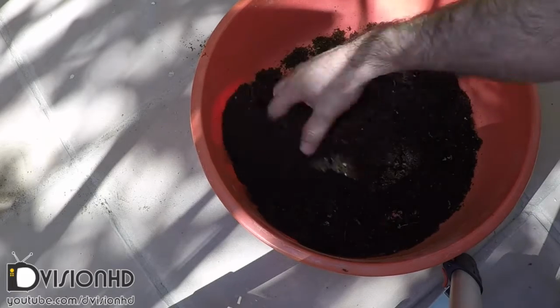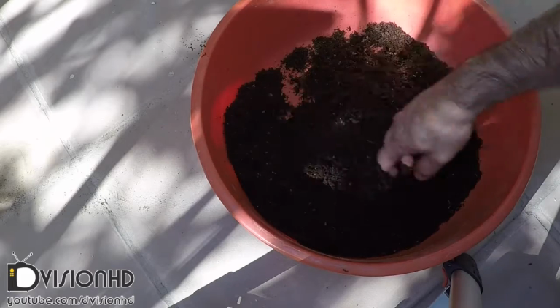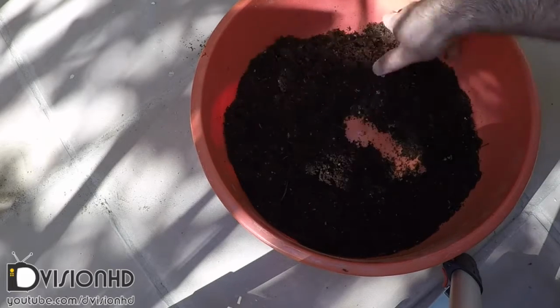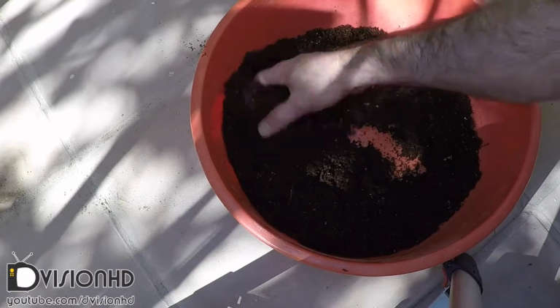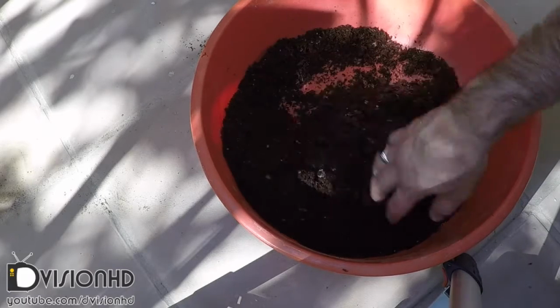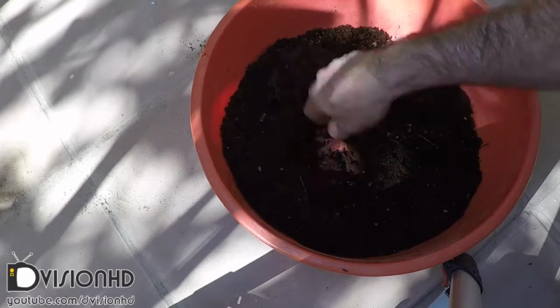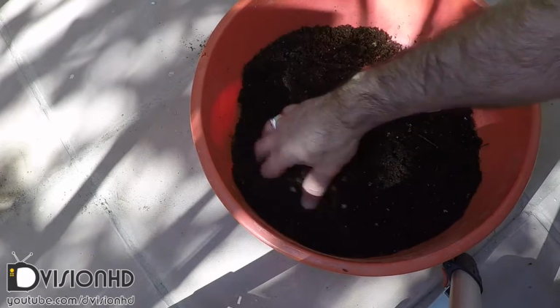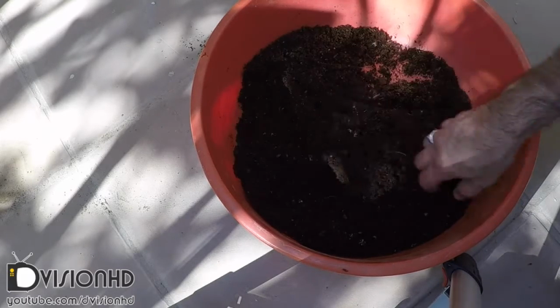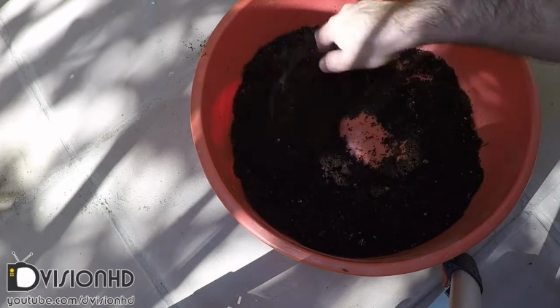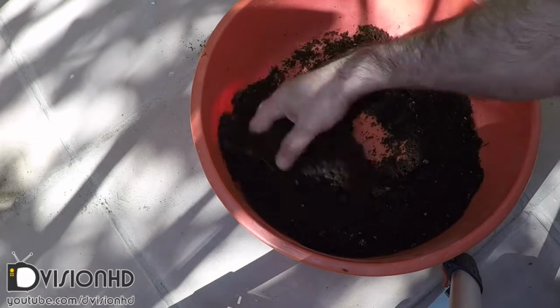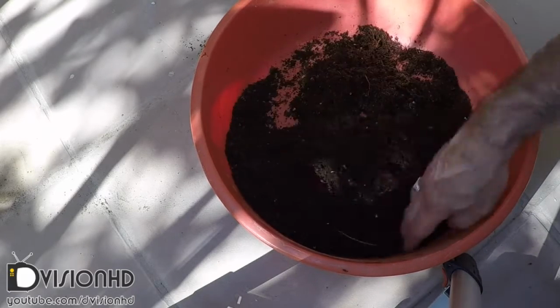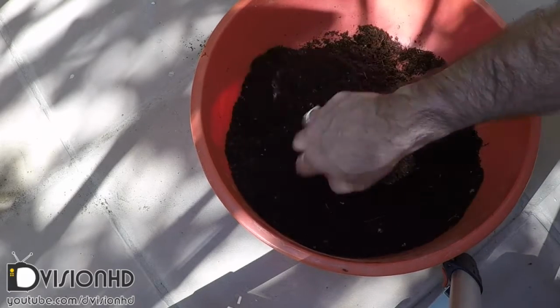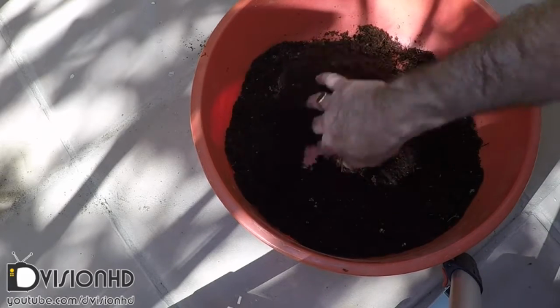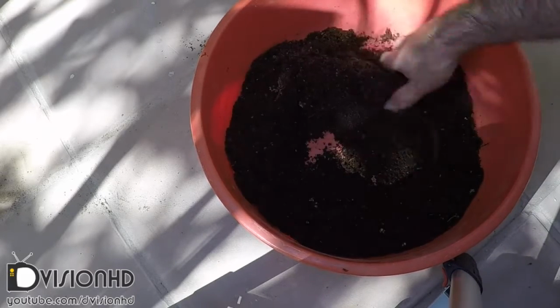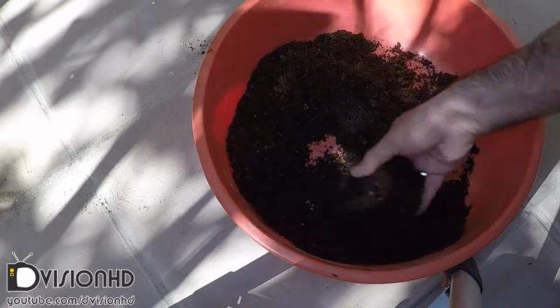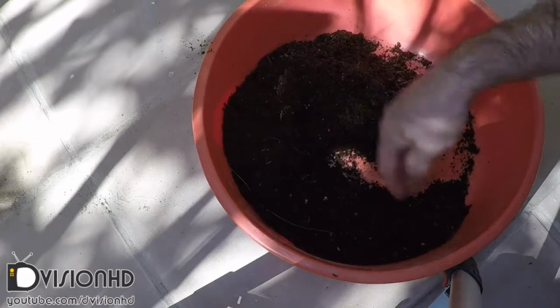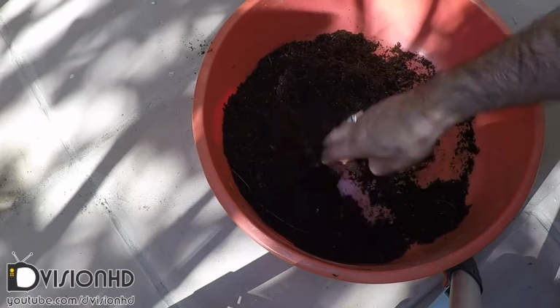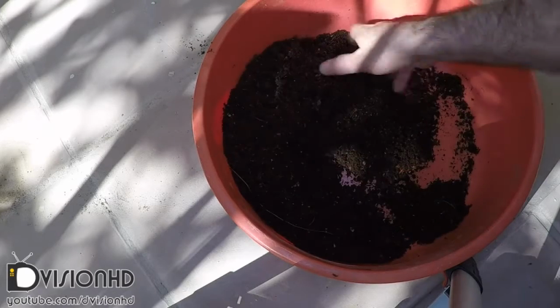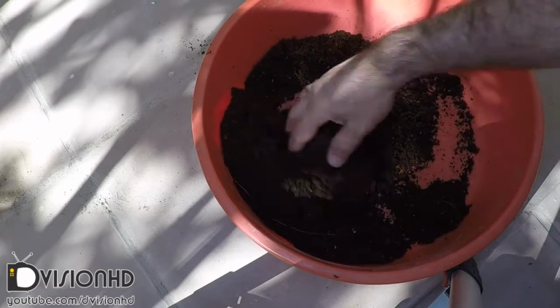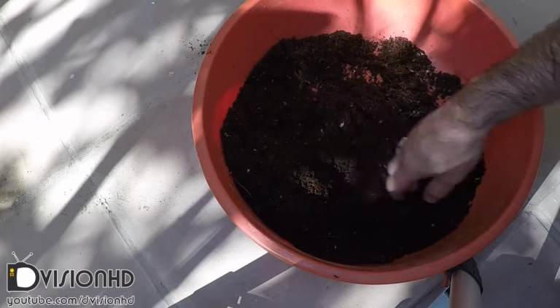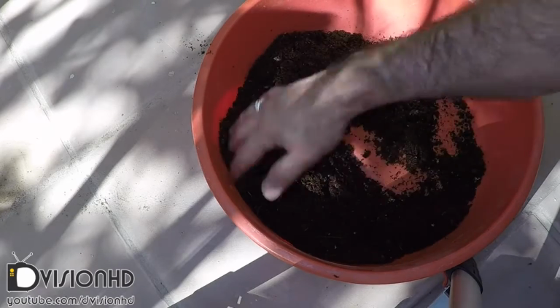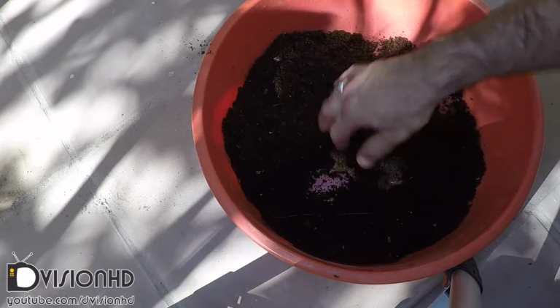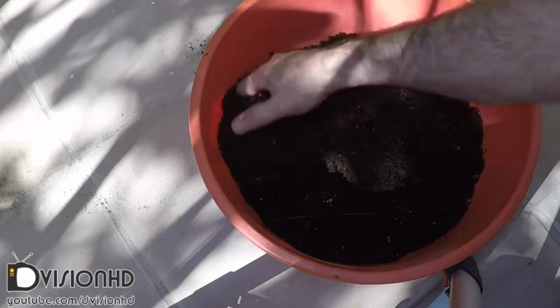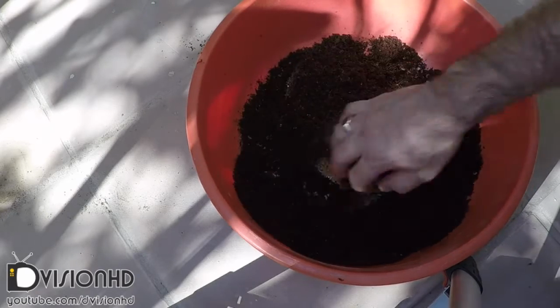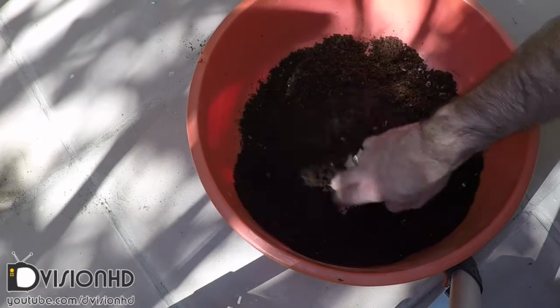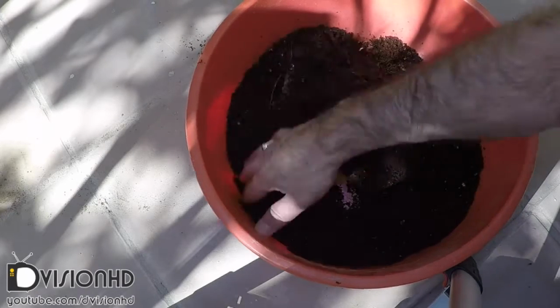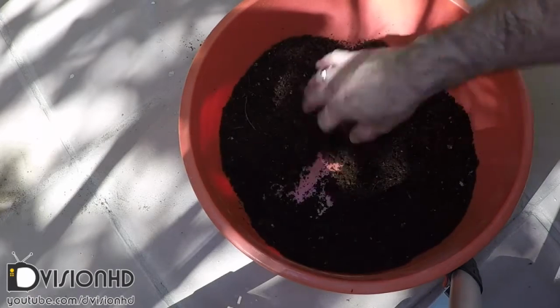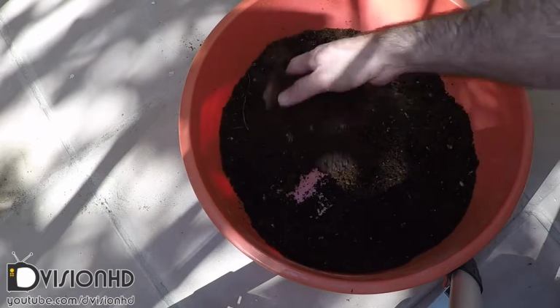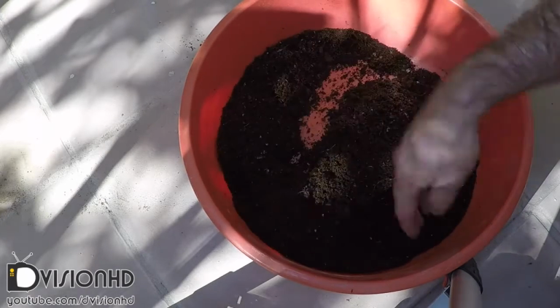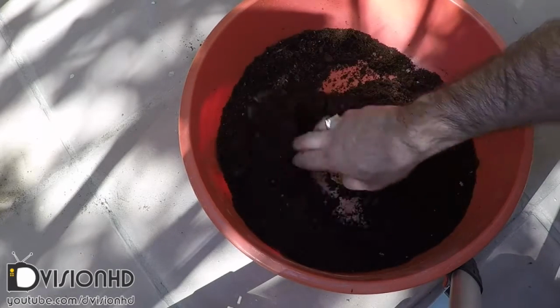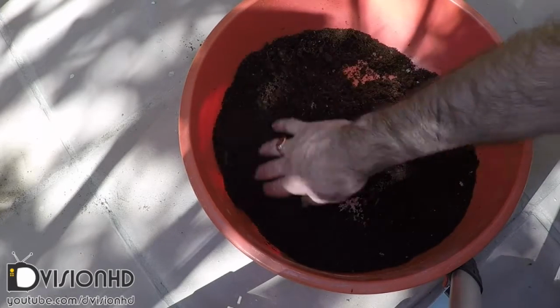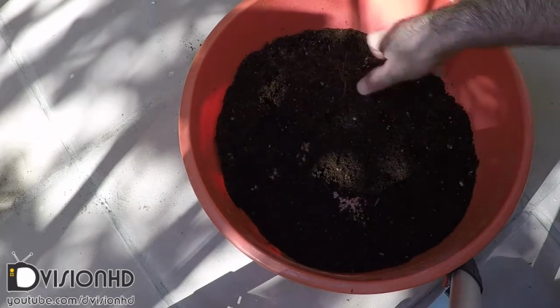This material is called sodium polyacrylate and actually has the ability to absorb as much as 200 to 300 times its mass in water.